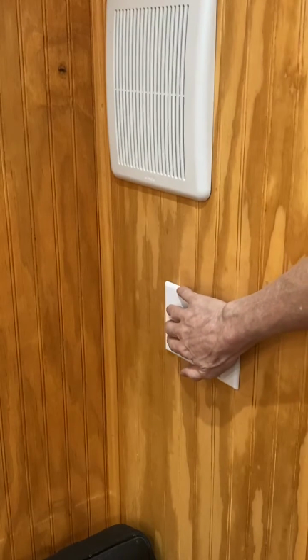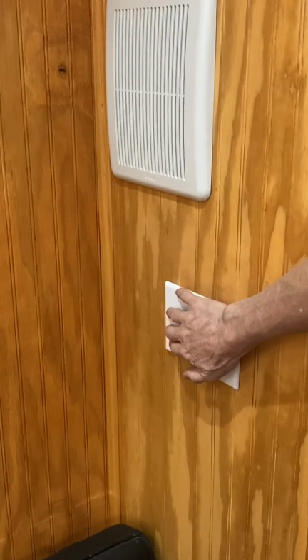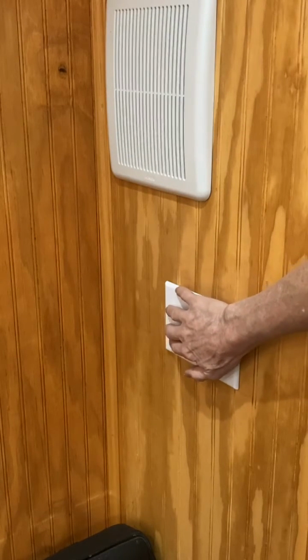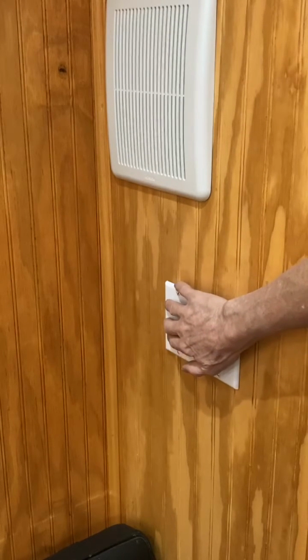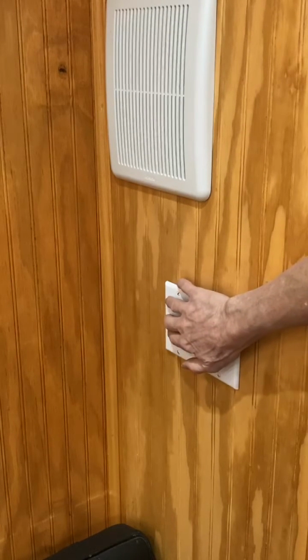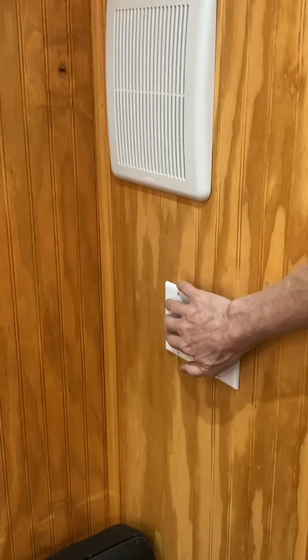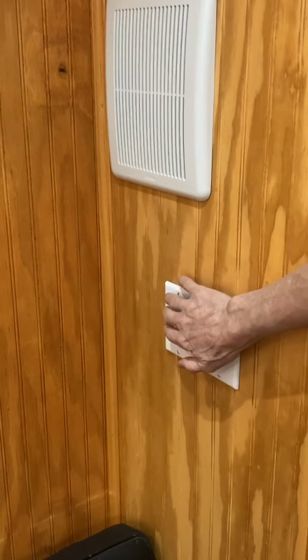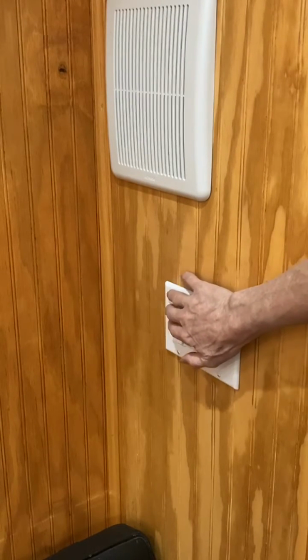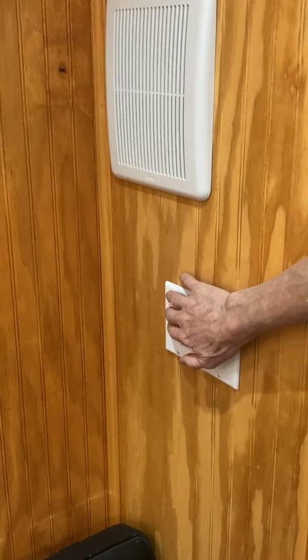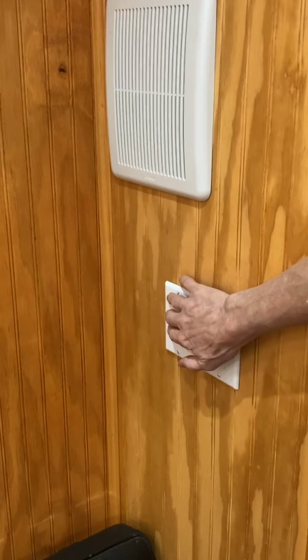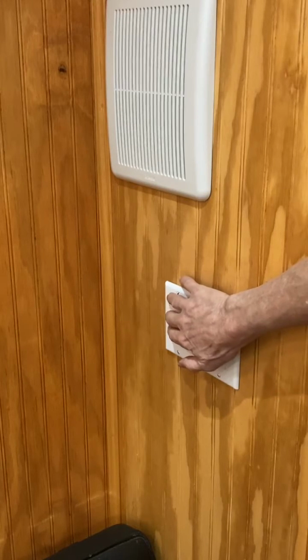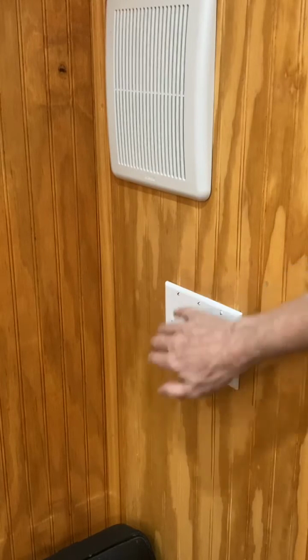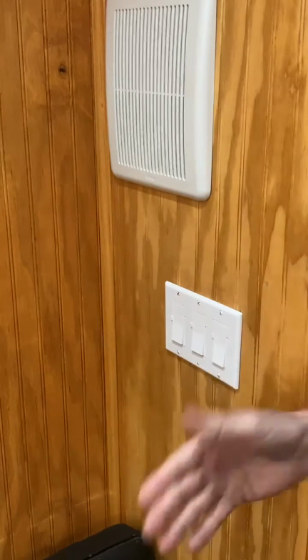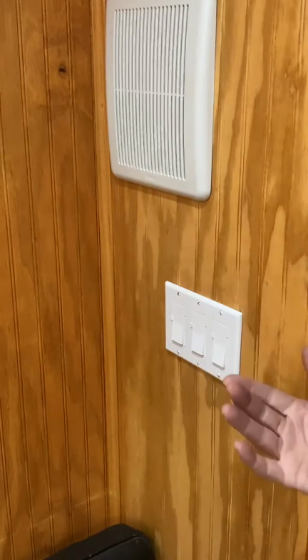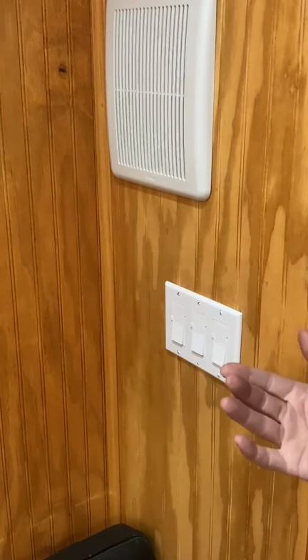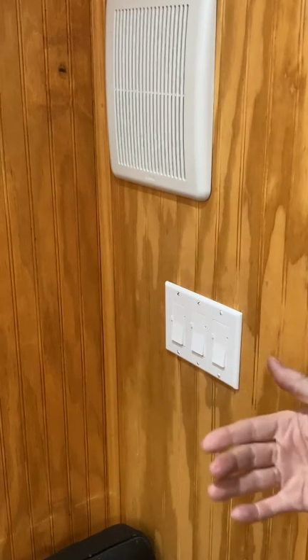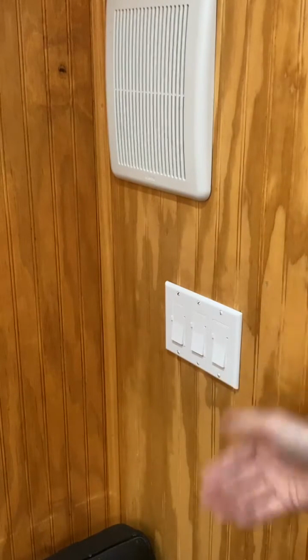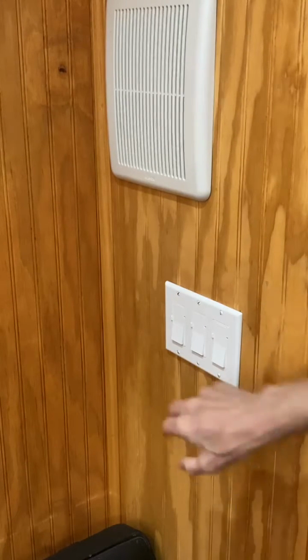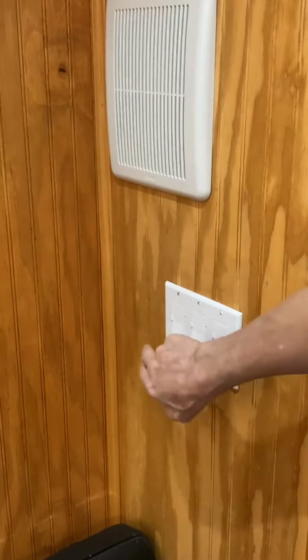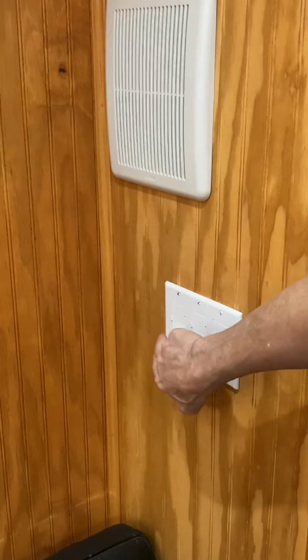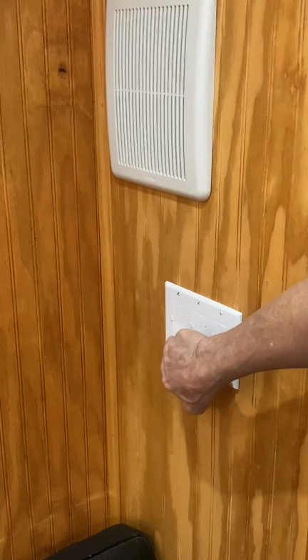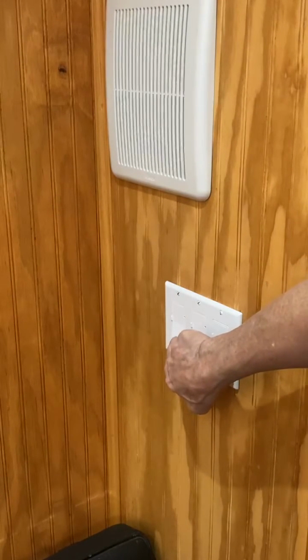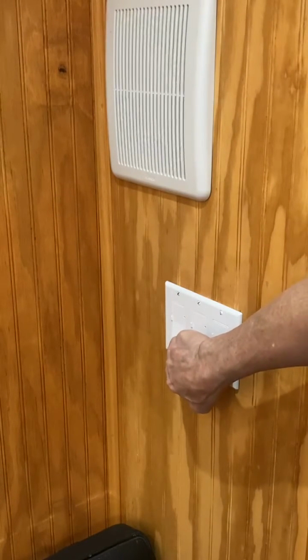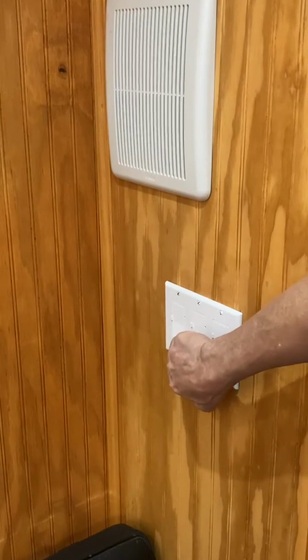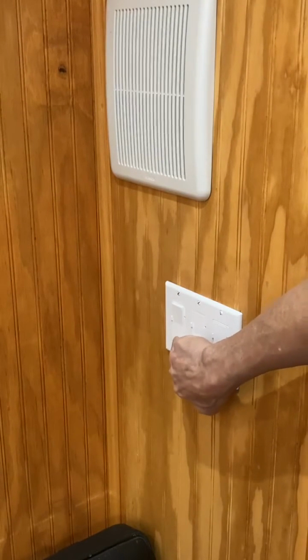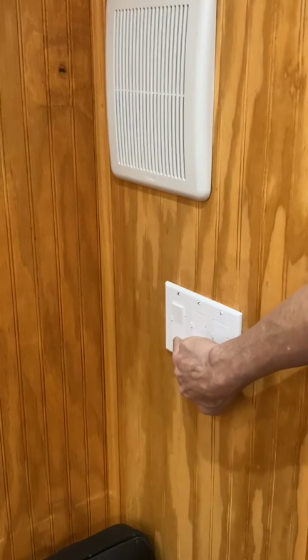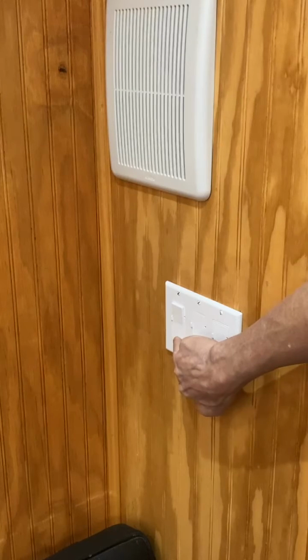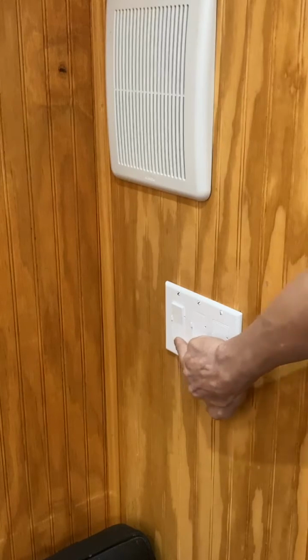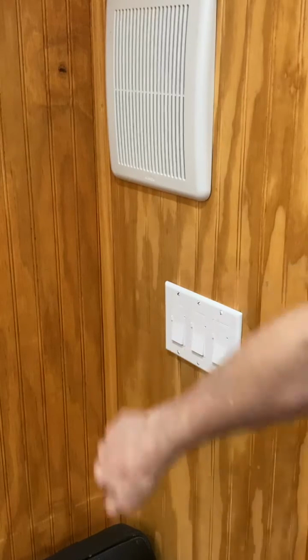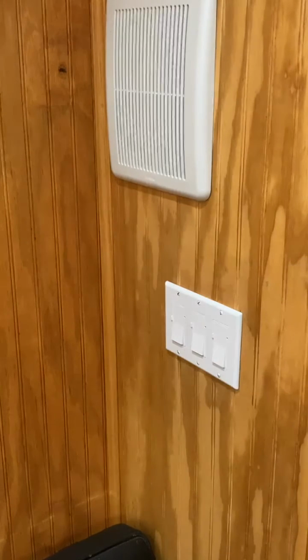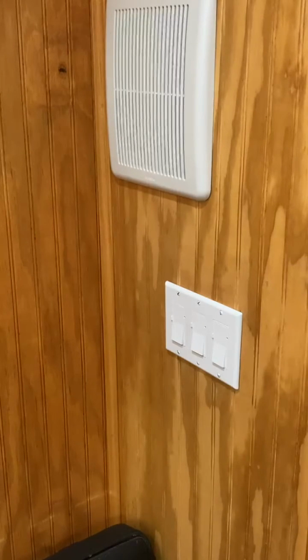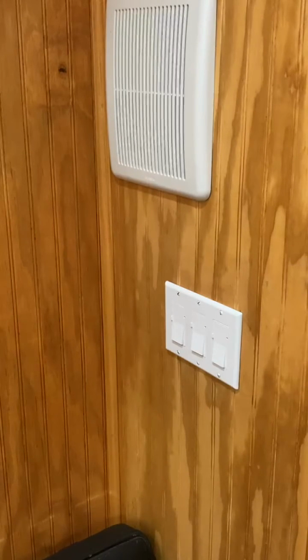This fan is going to turn itself off automatically after 10 minutes, or we can turn it off by pressing the button and it'll turn off now.